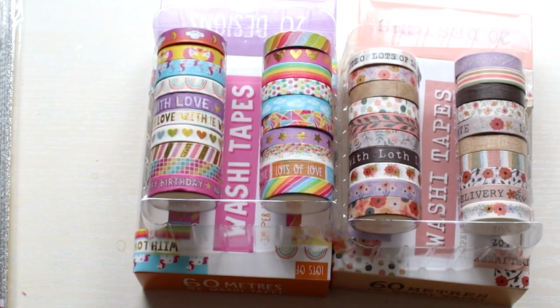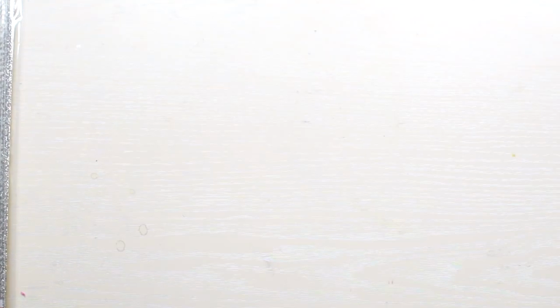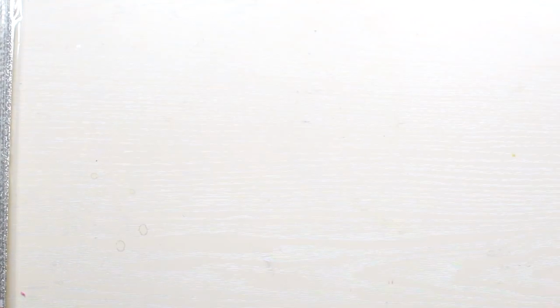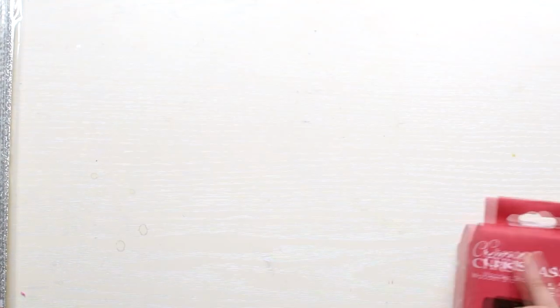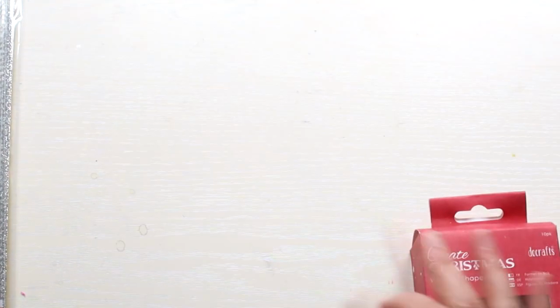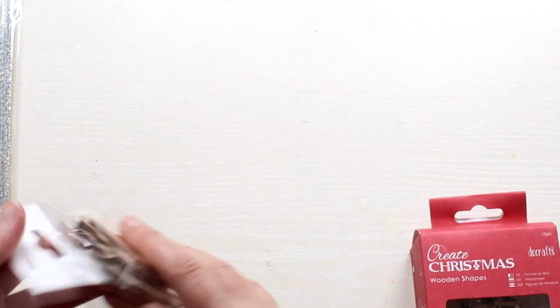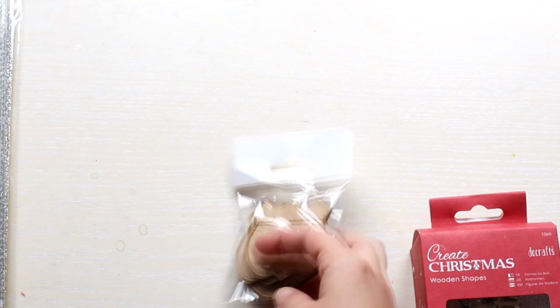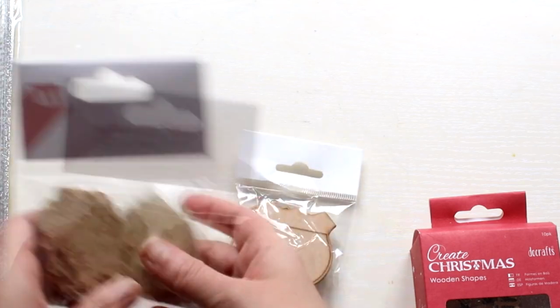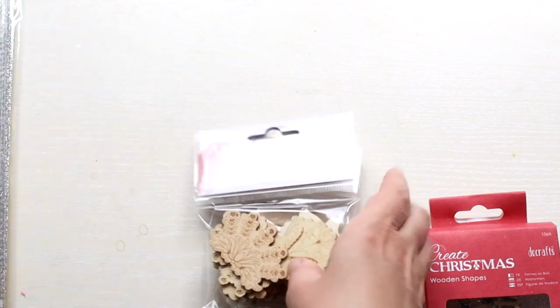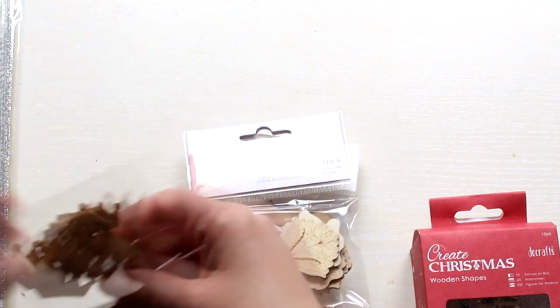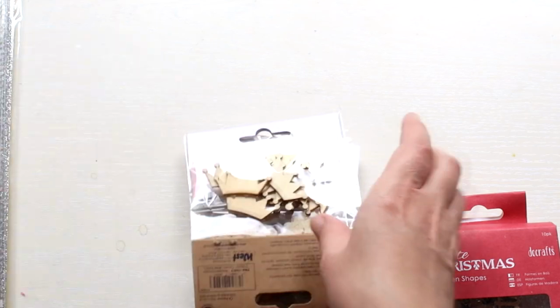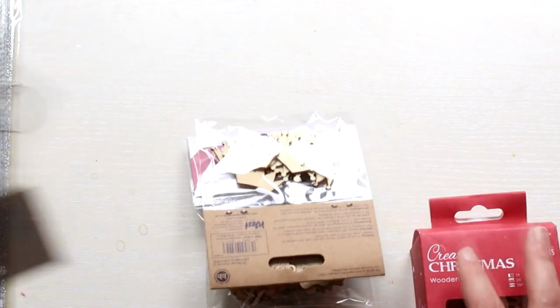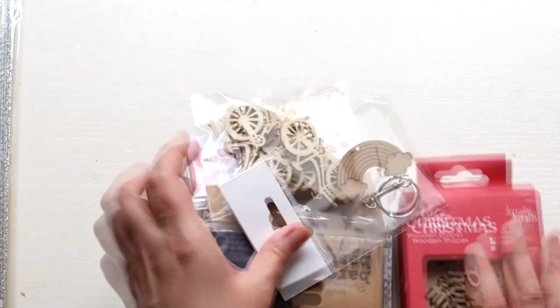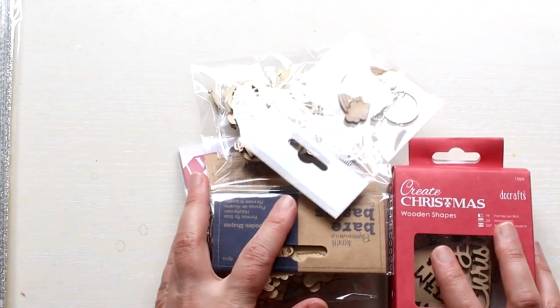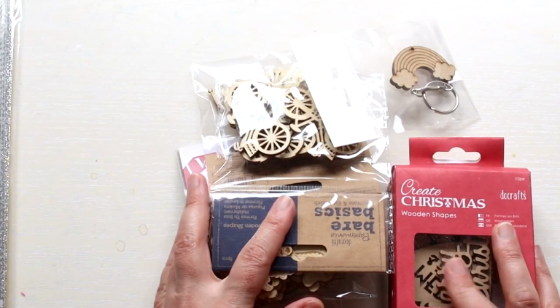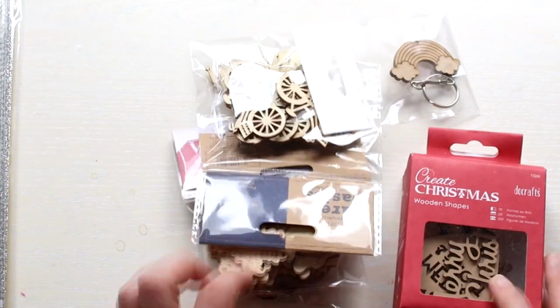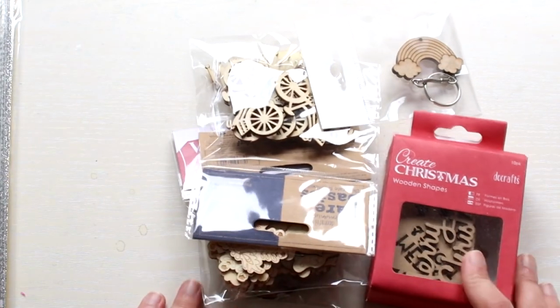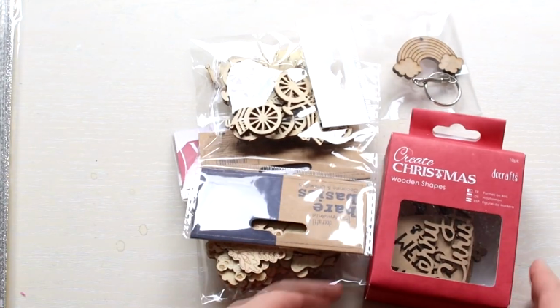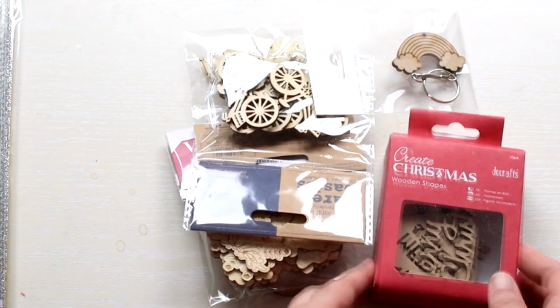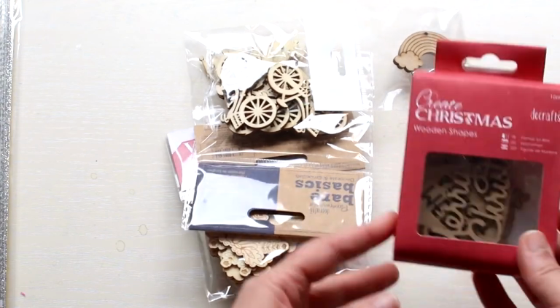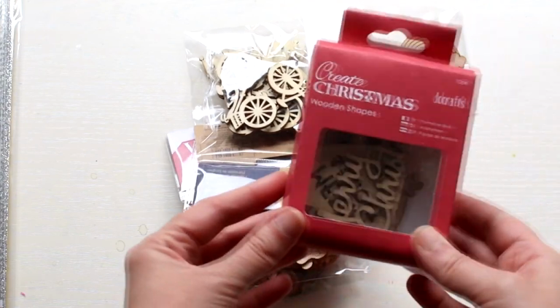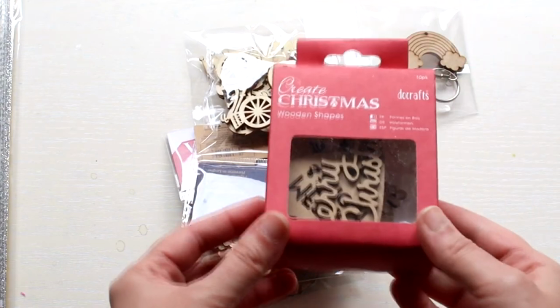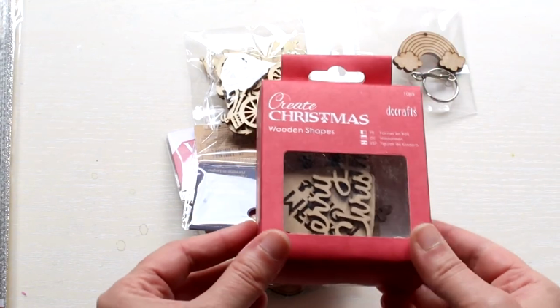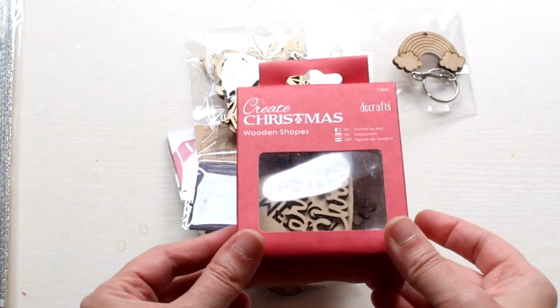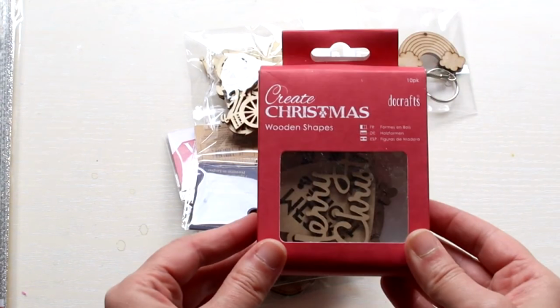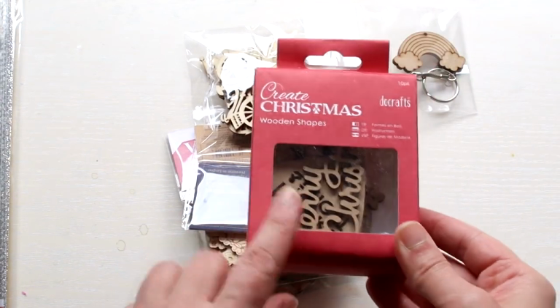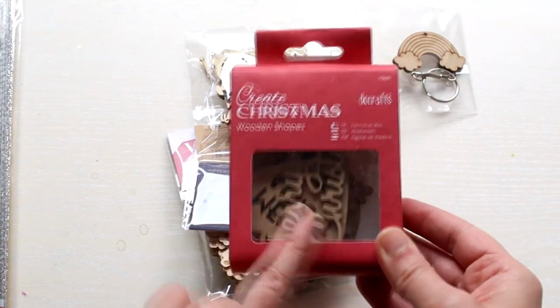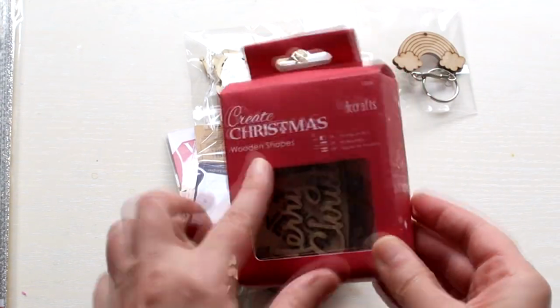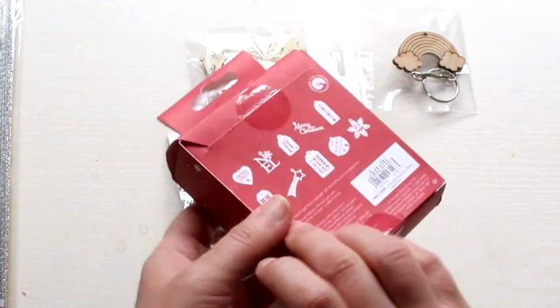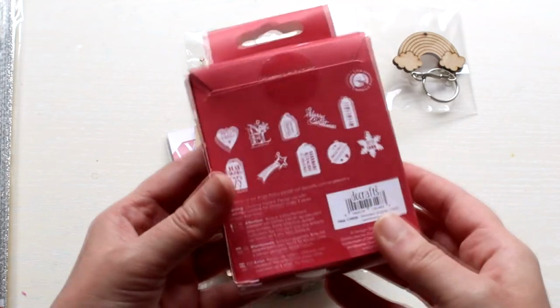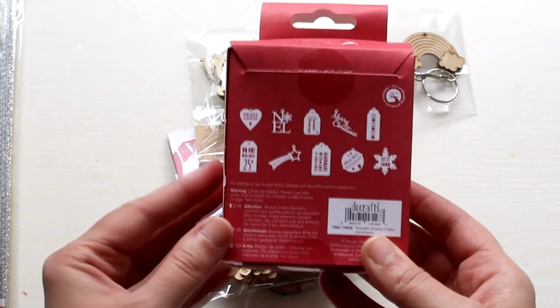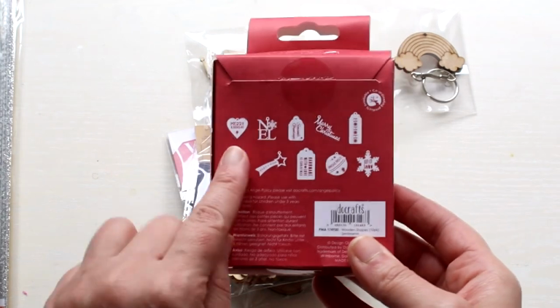I also got a few wooden shapes. I like painting these and will find a use for them for sure. I have a few Christmas shapes — I know it's a bit early to mention the C word but I have to. So sorry guys.